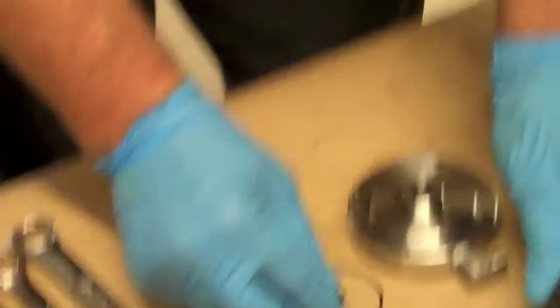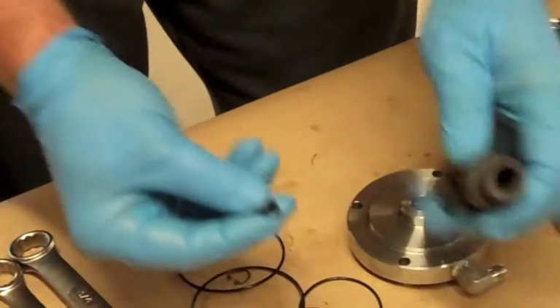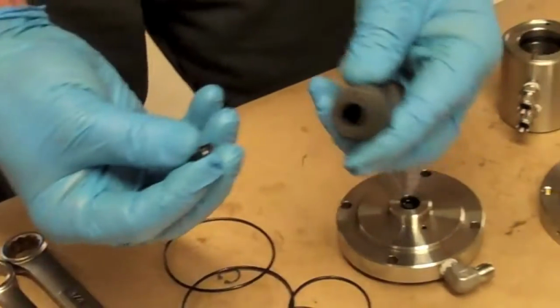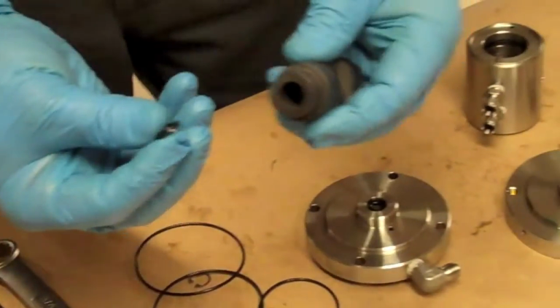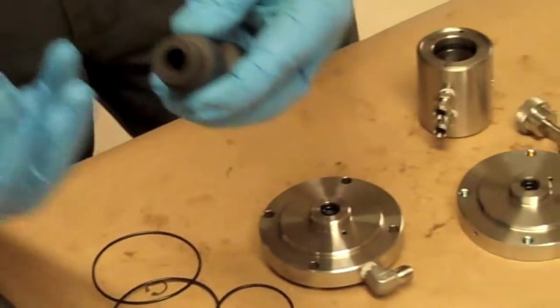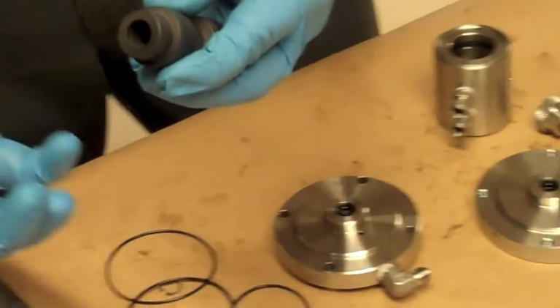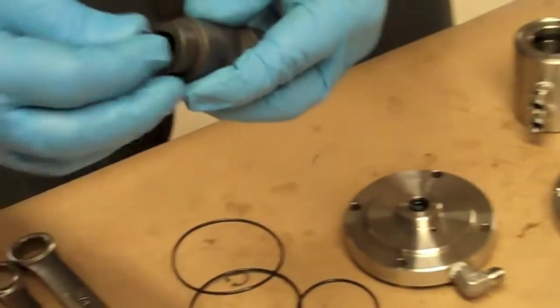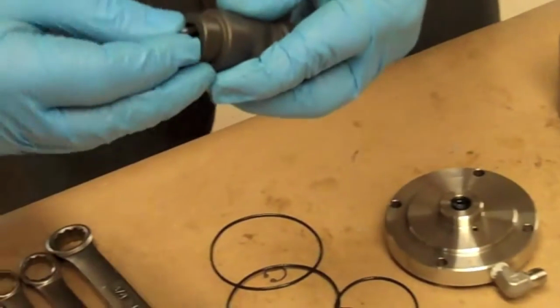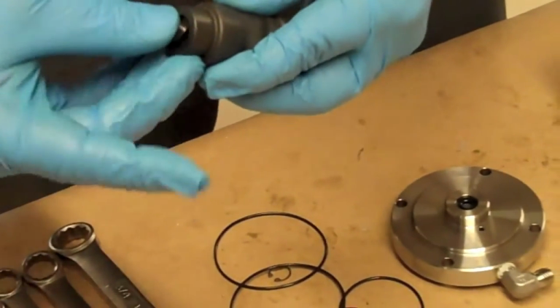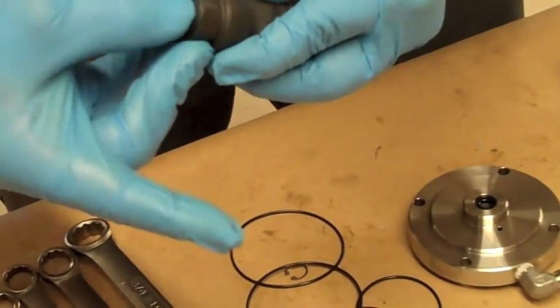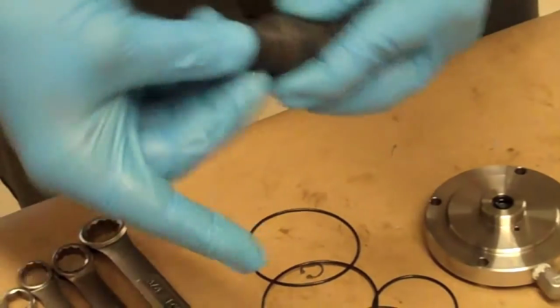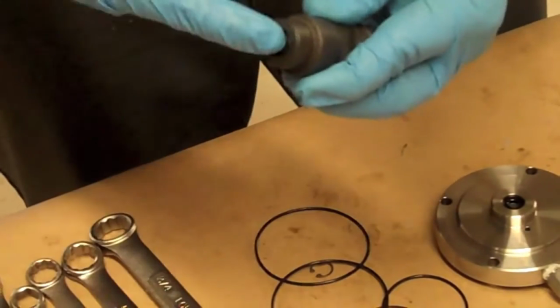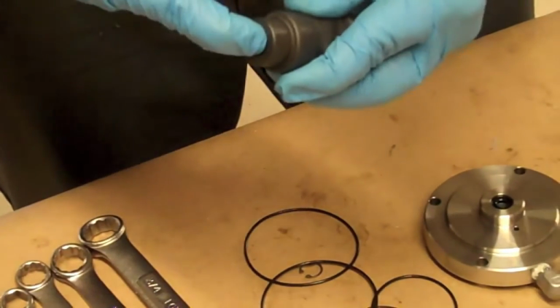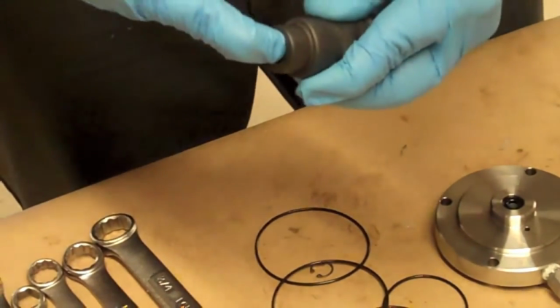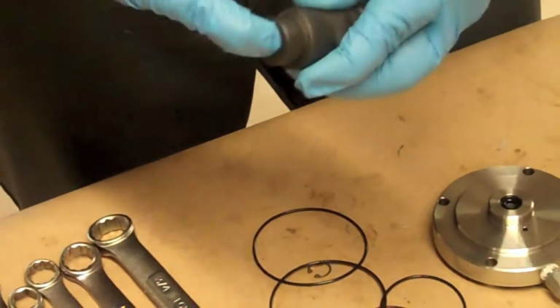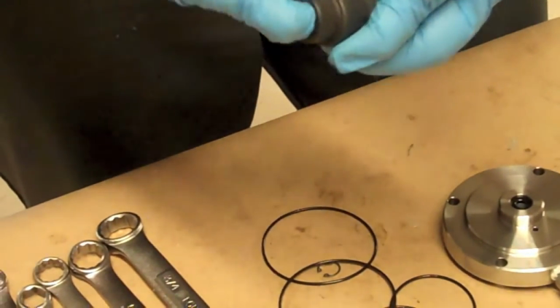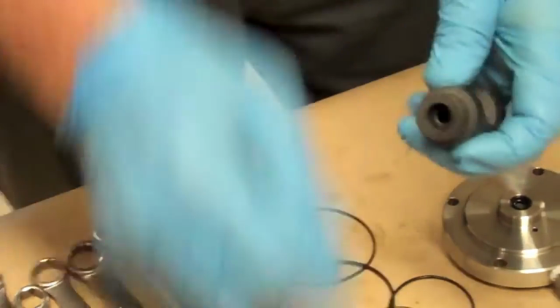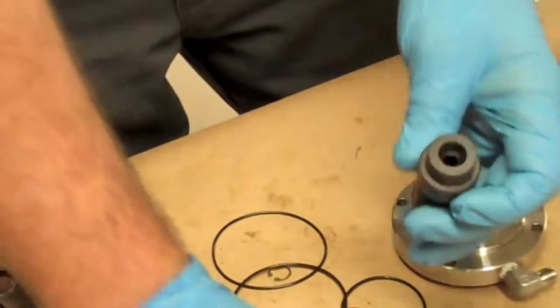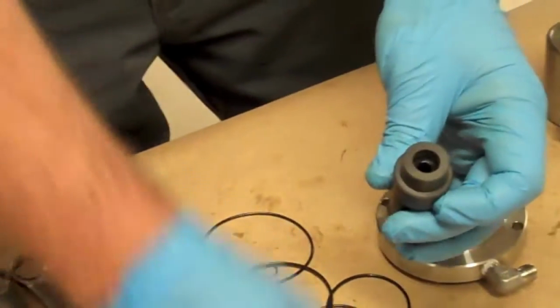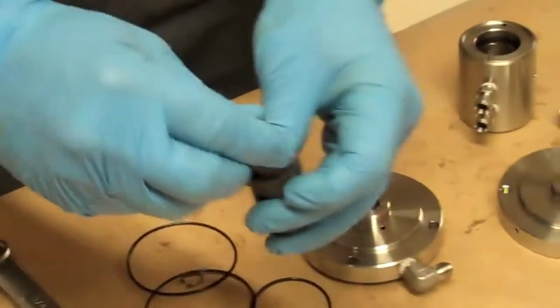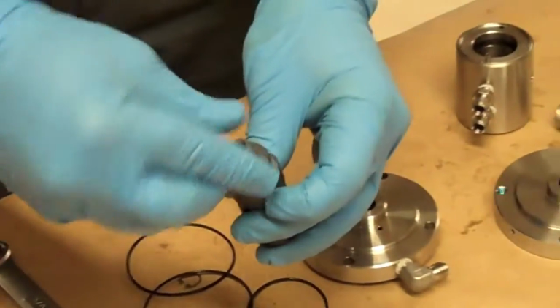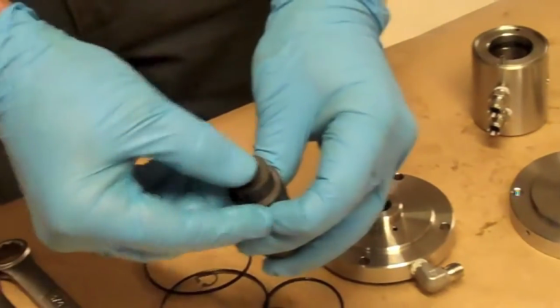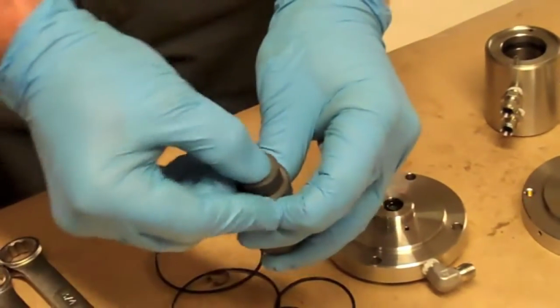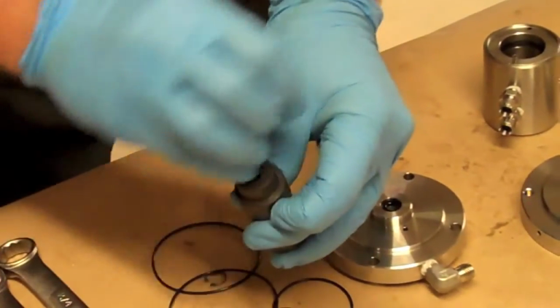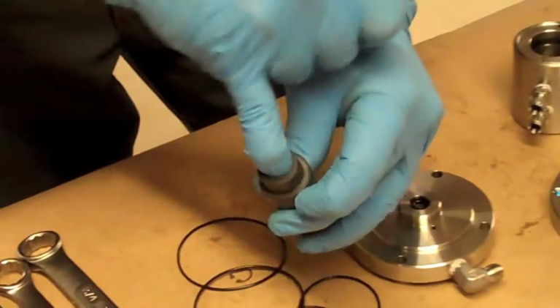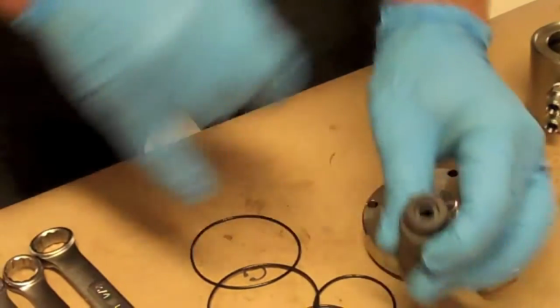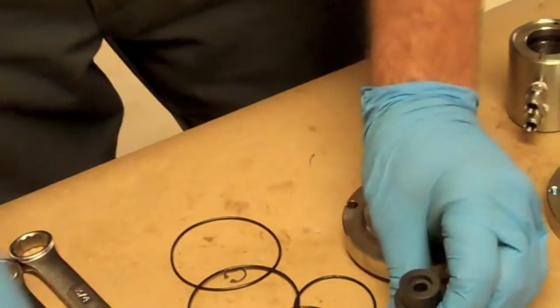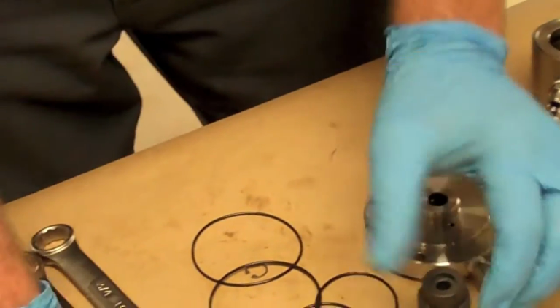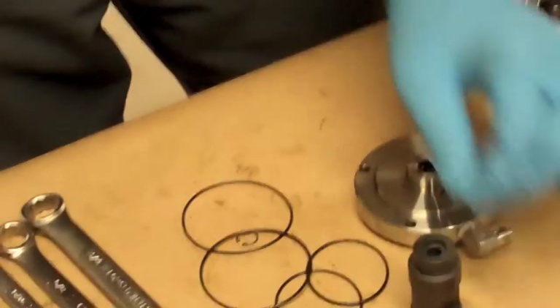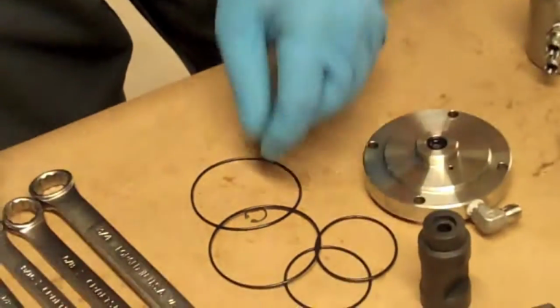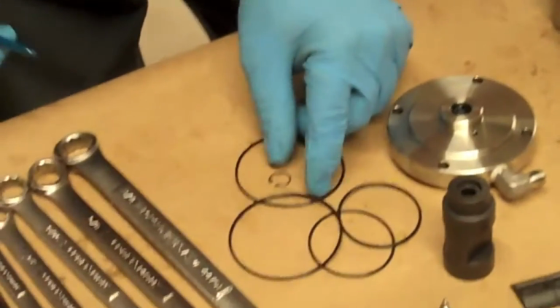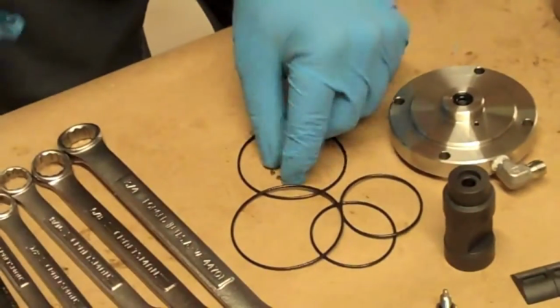This is the only one that goes cup side down in the spool. Then the spacer, and another snap ring.